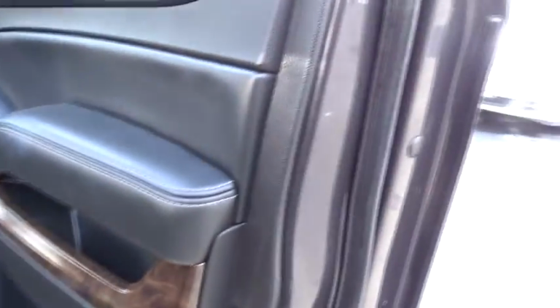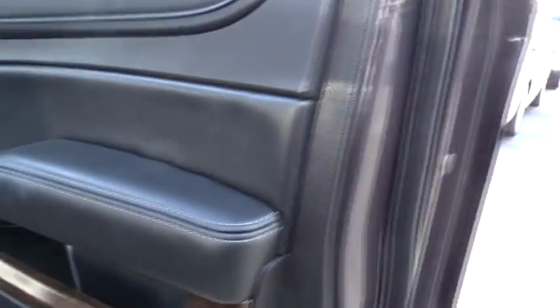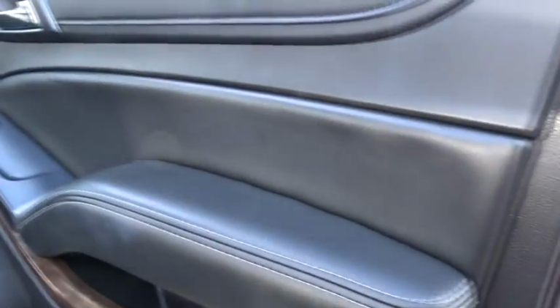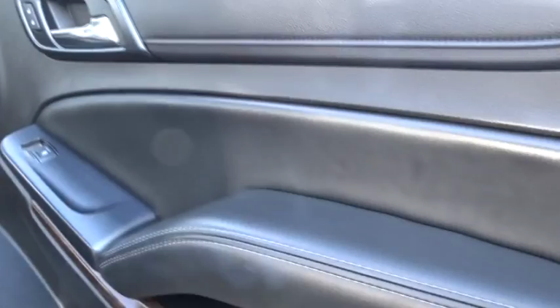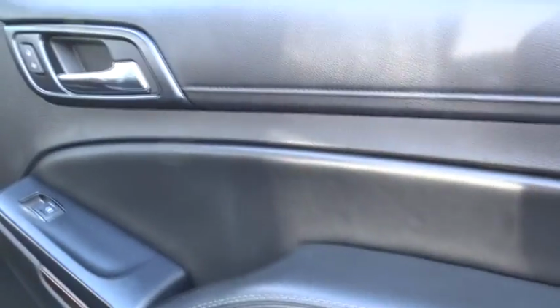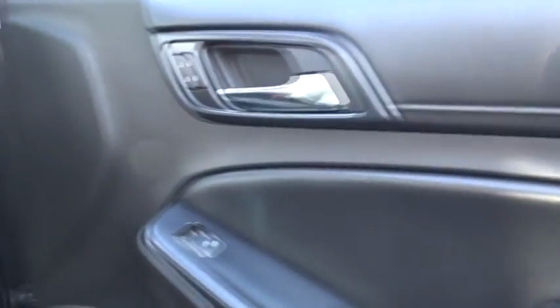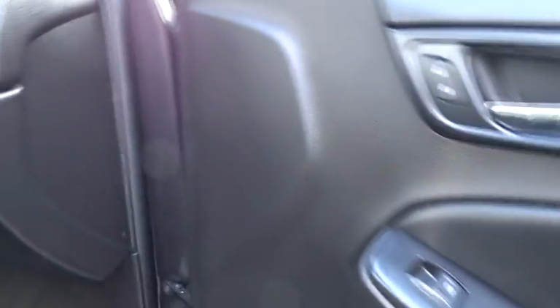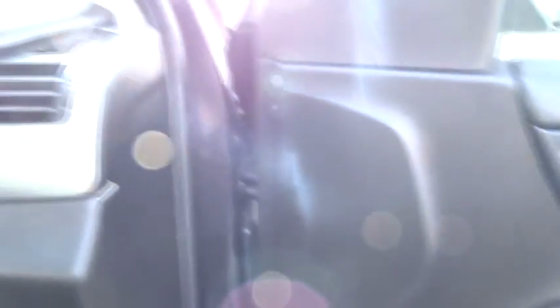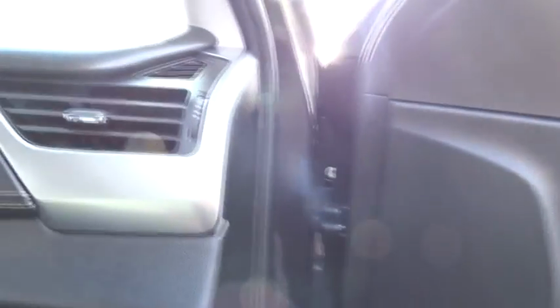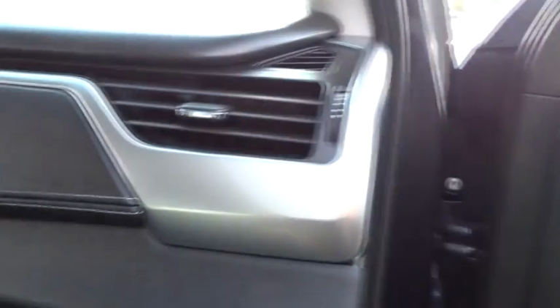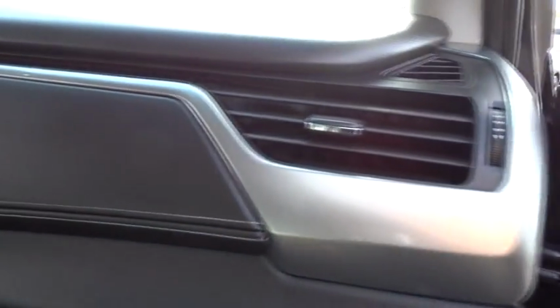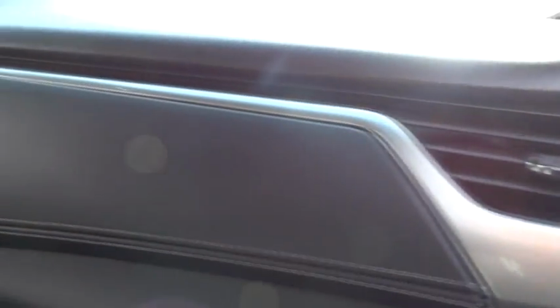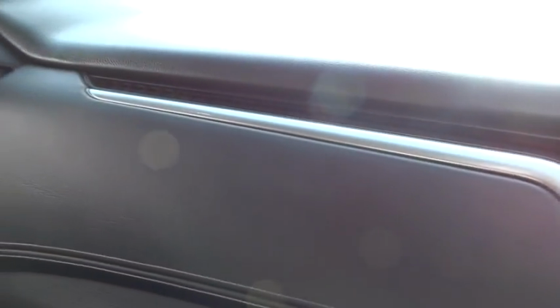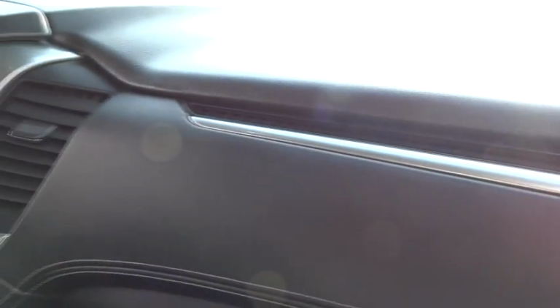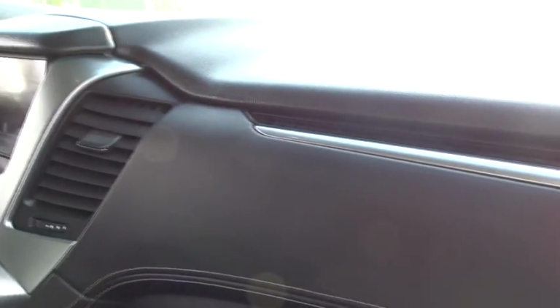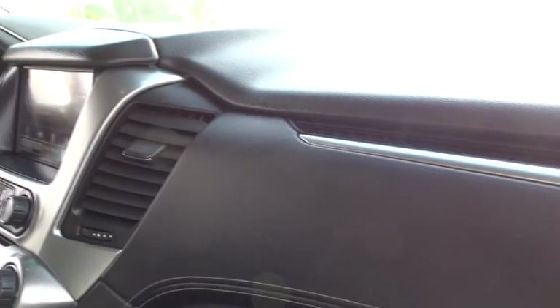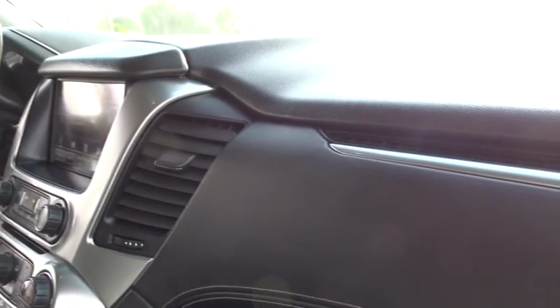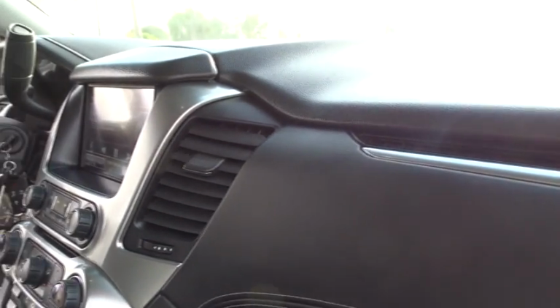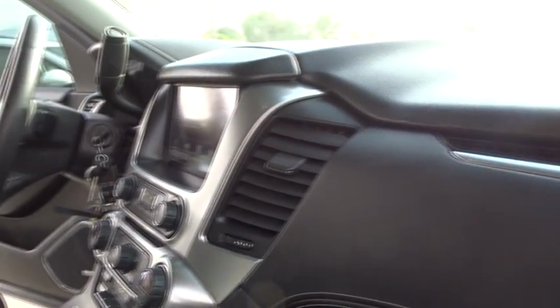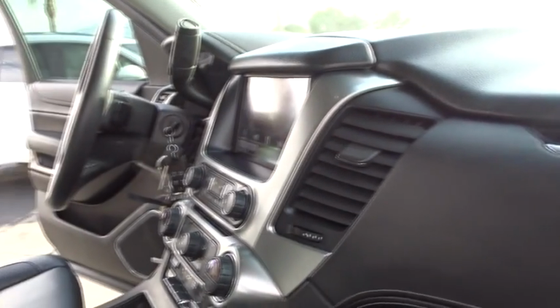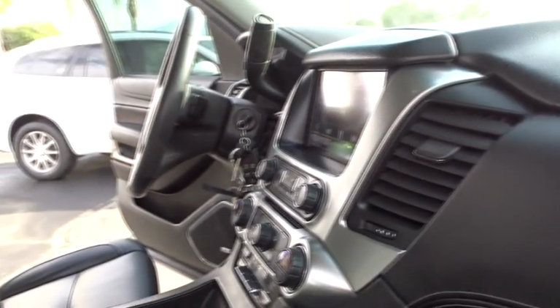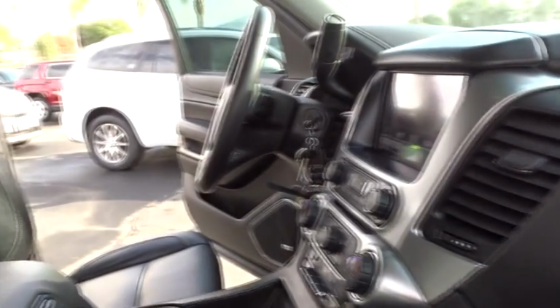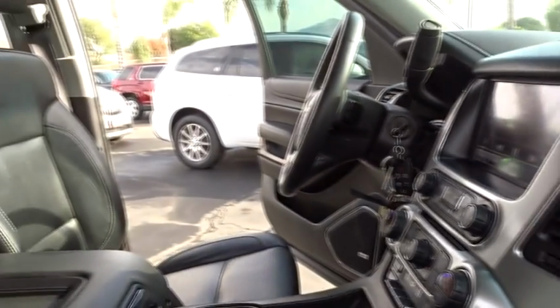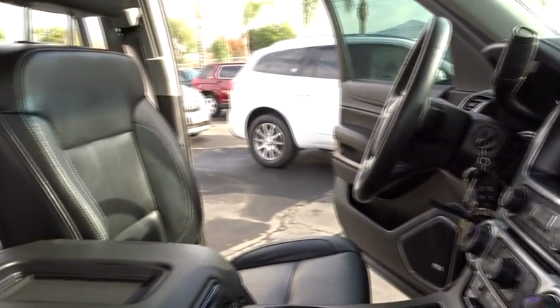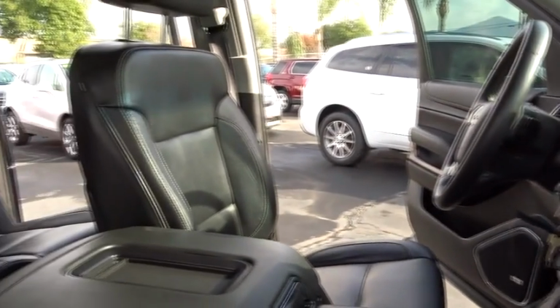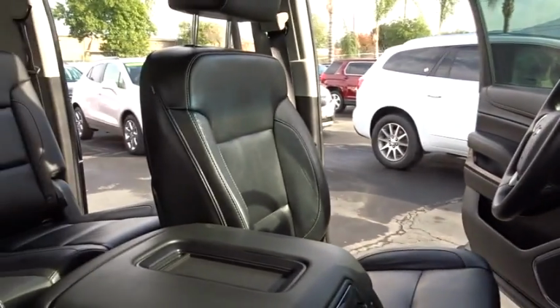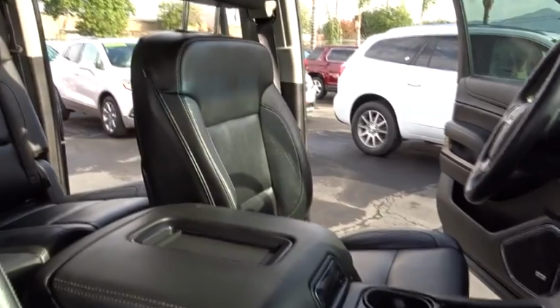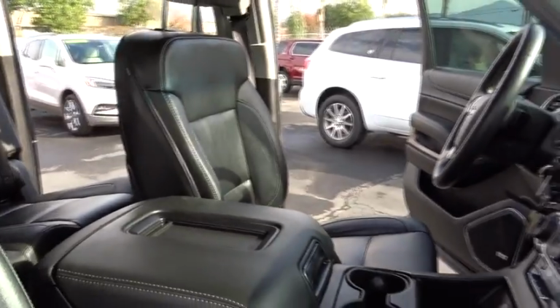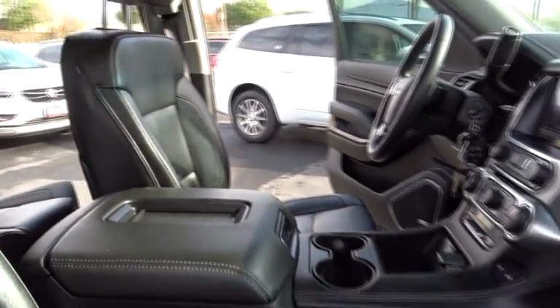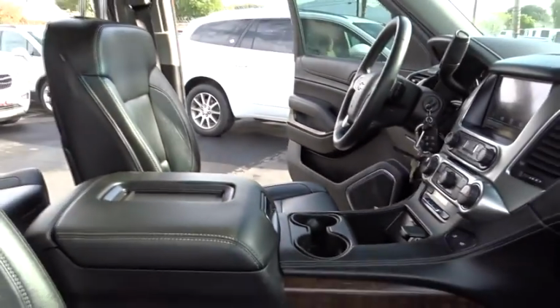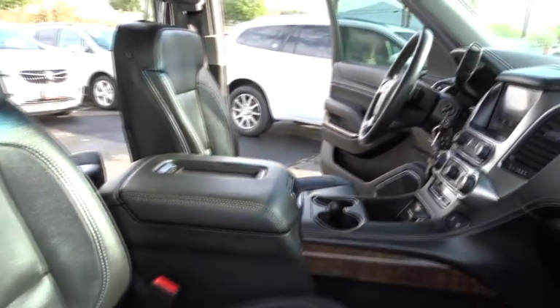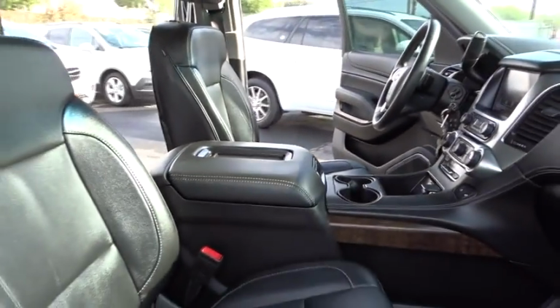Steering wheel audio controls, lane departure warning, backup camera, keyless entry, leather wrapped steering wheel, power steering, adjustable steering wheel, cruise control, aluminum wheels, four mats, four wheel disc brakes, and auto dimming rear view mirror.